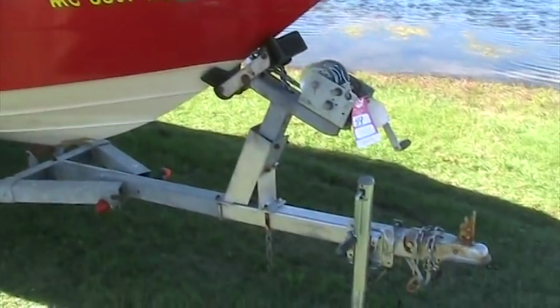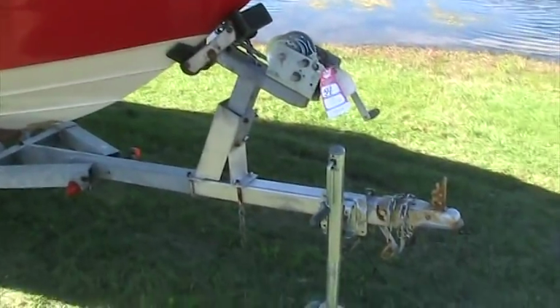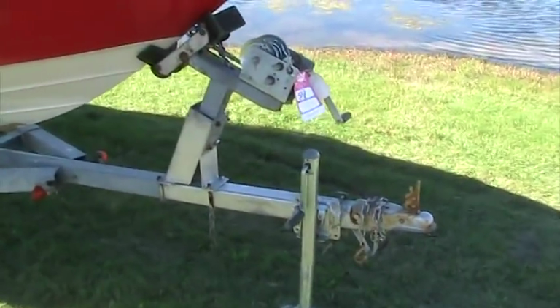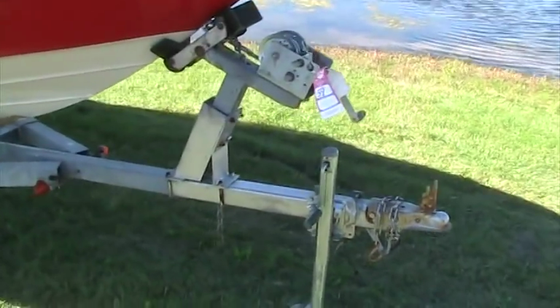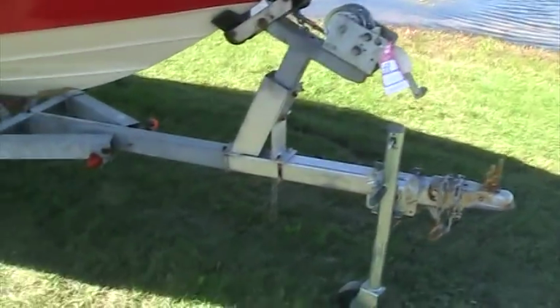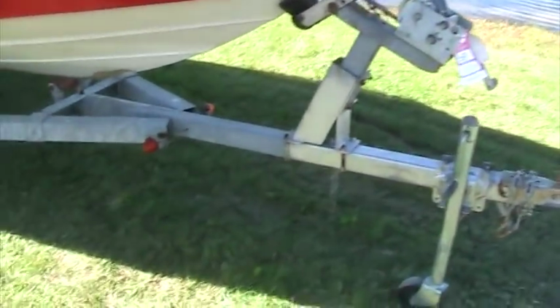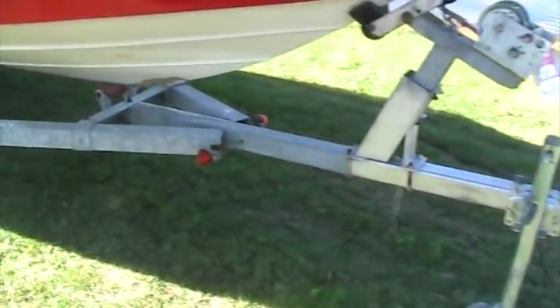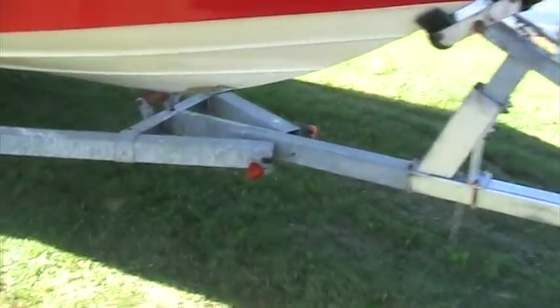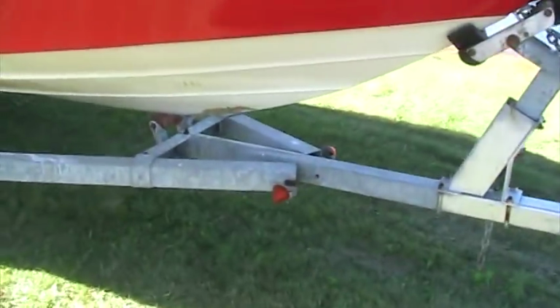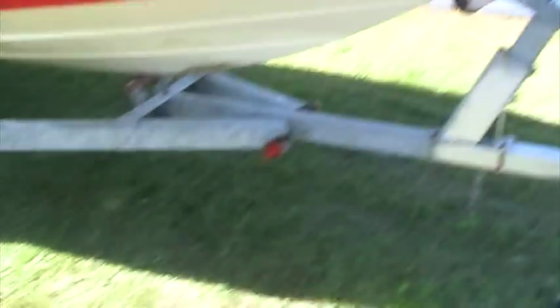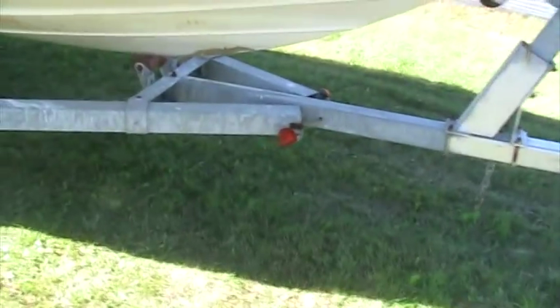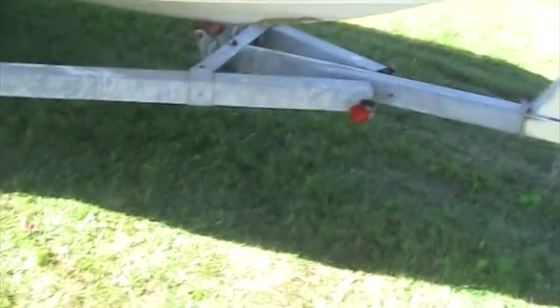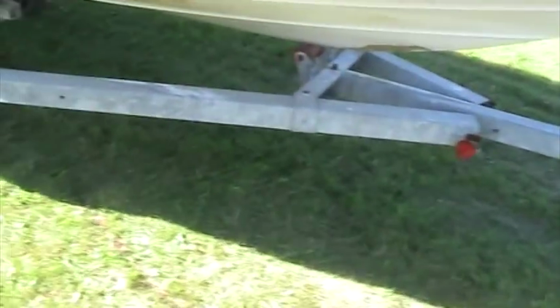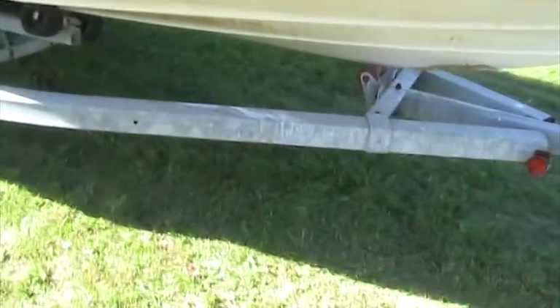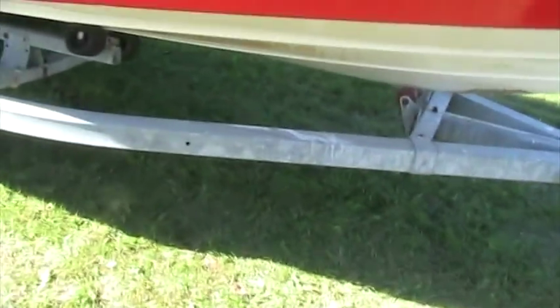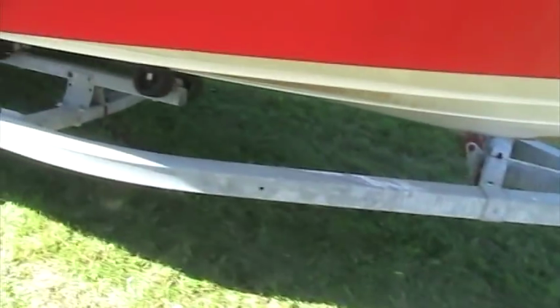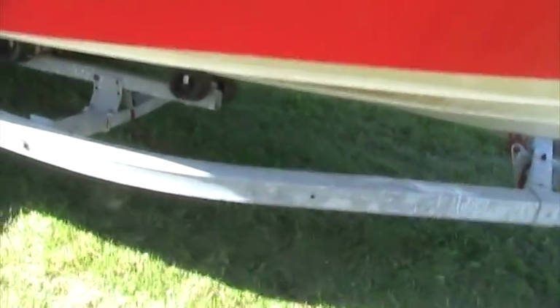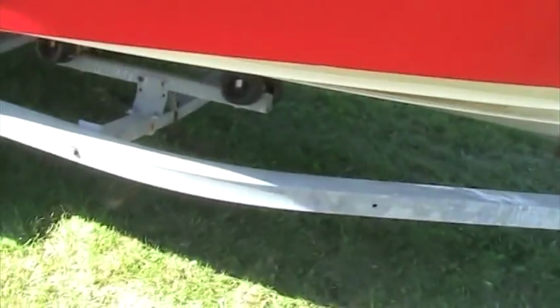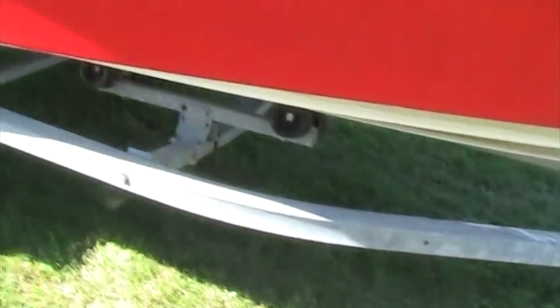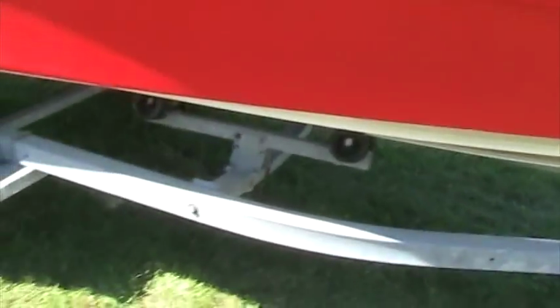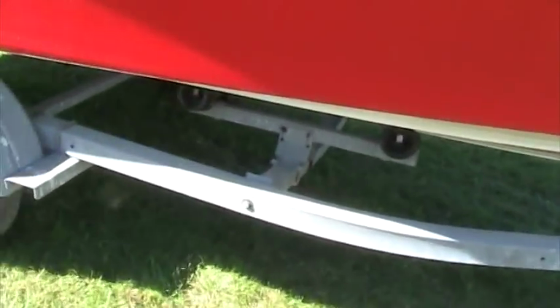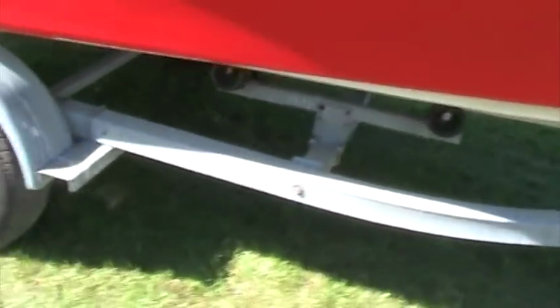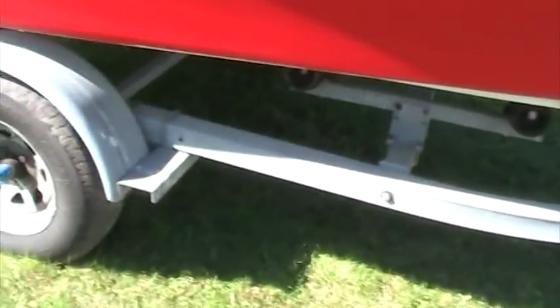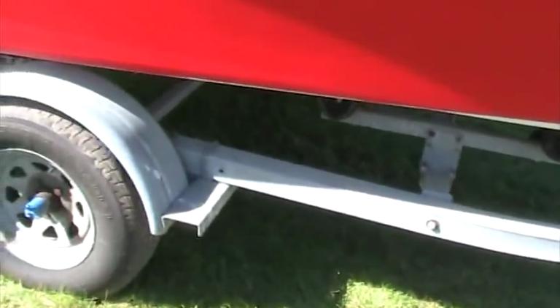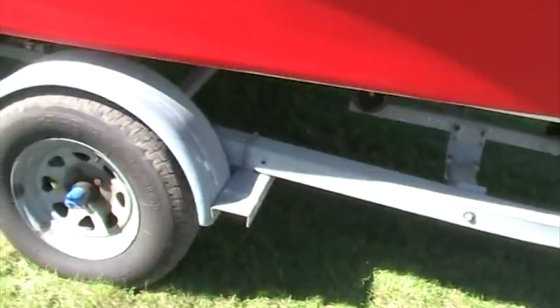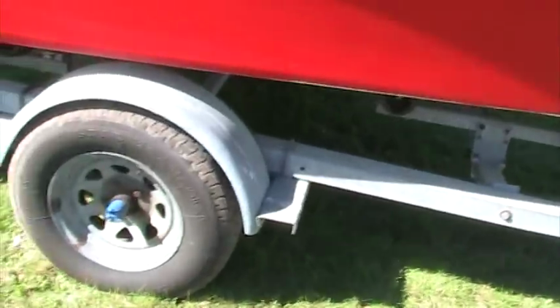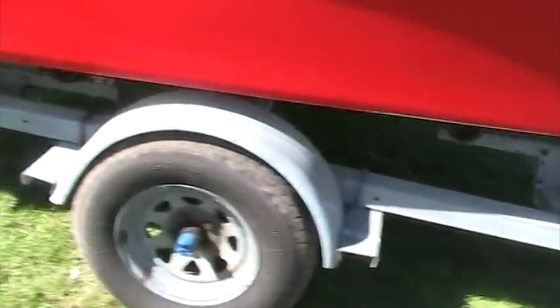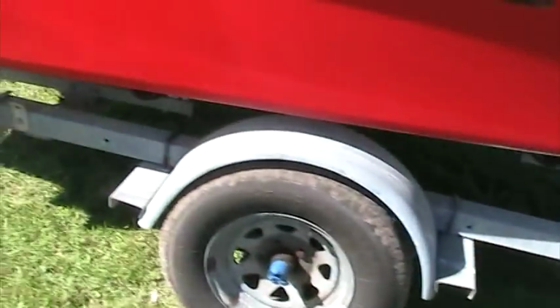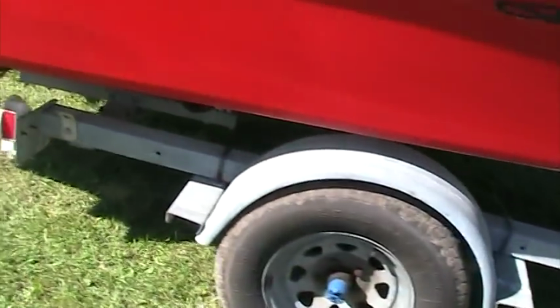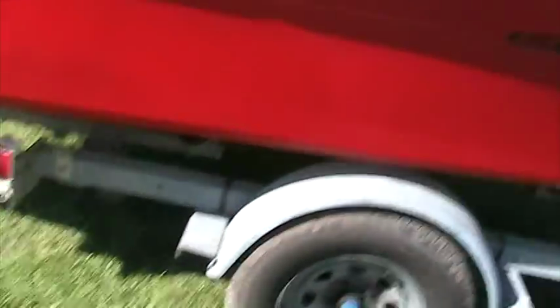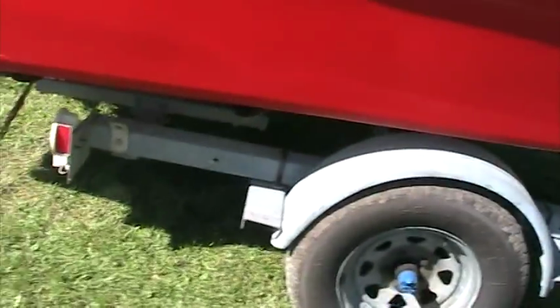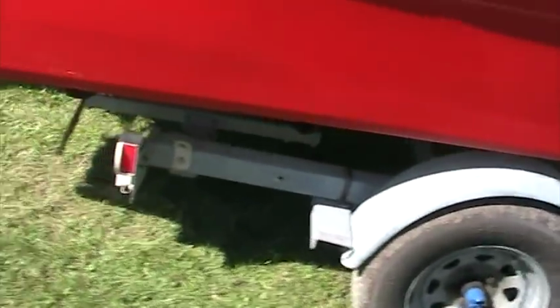The boat comes complete with a trailer. The benefit here is this is a galvanized trailer — it's never going to rust out. It's an all-roller trailer, which makes it easy for loading and unloading.